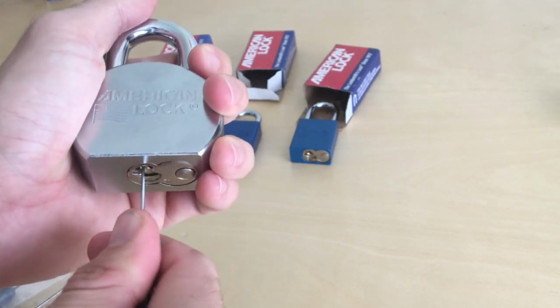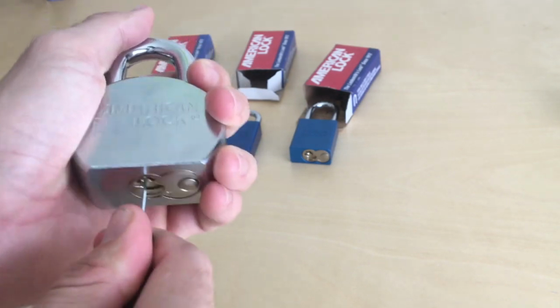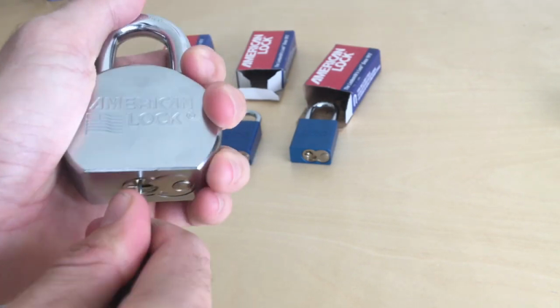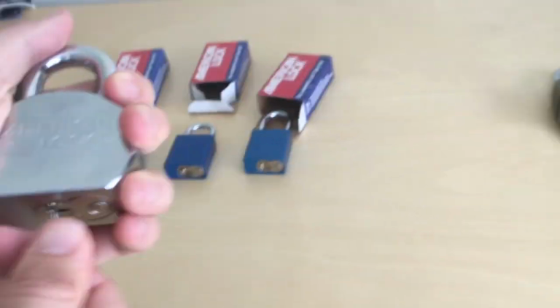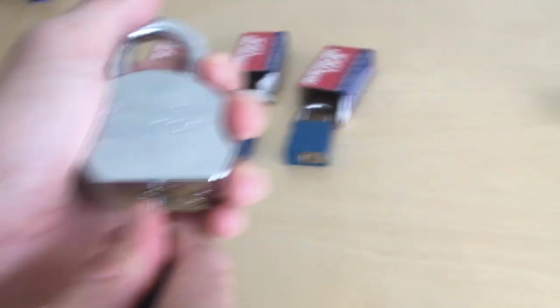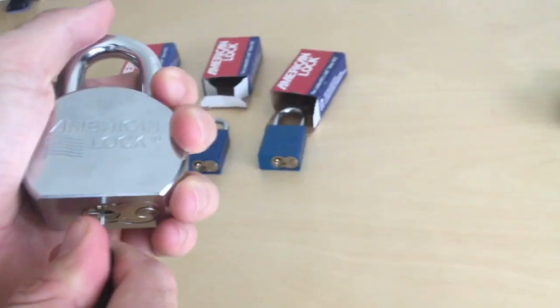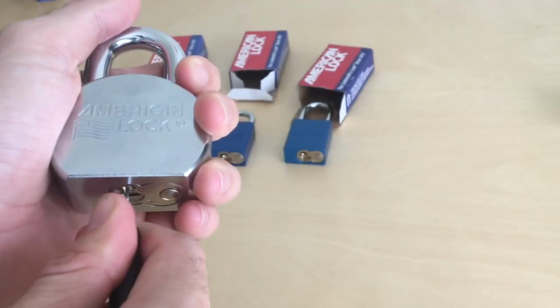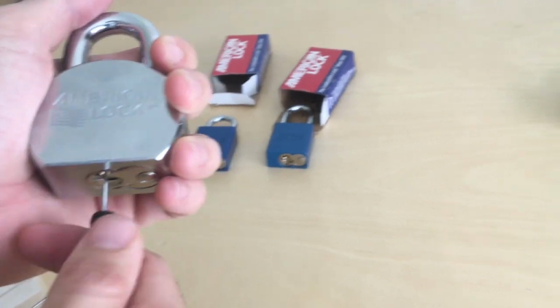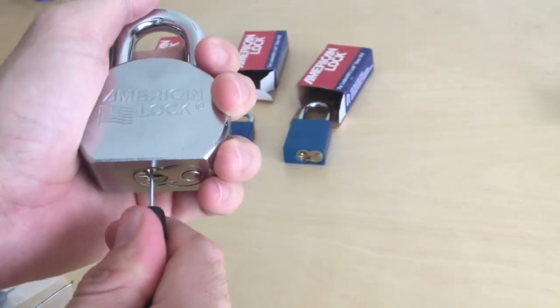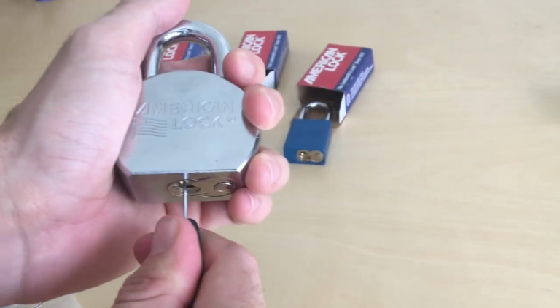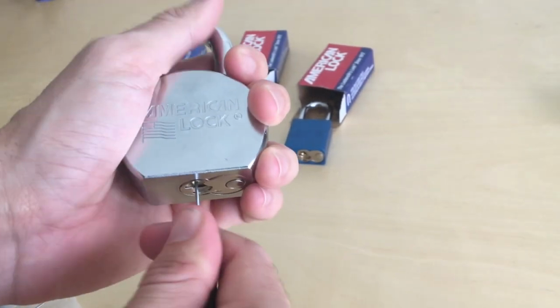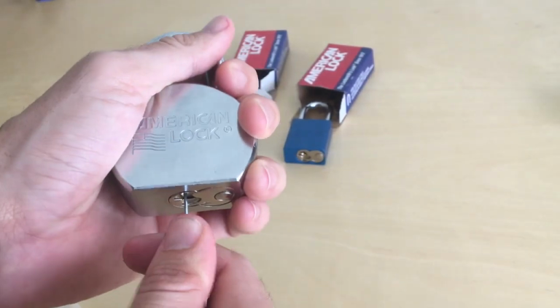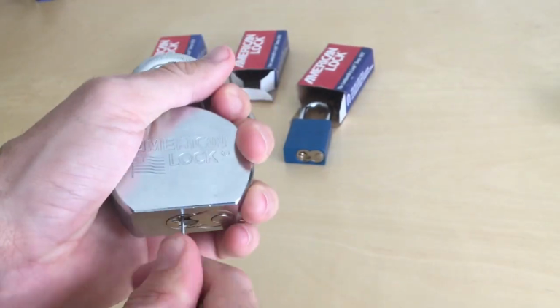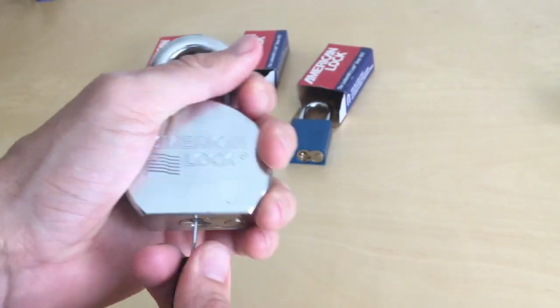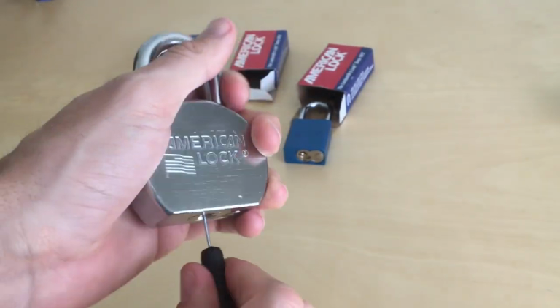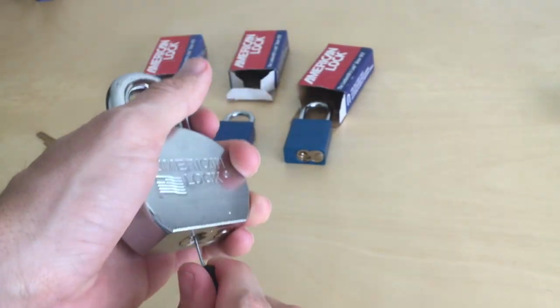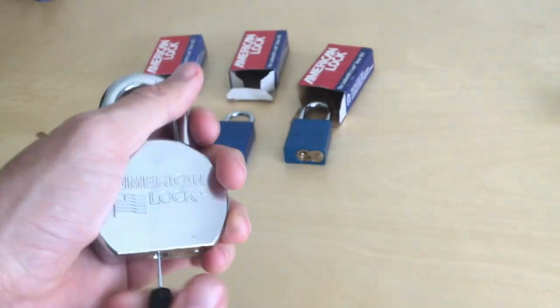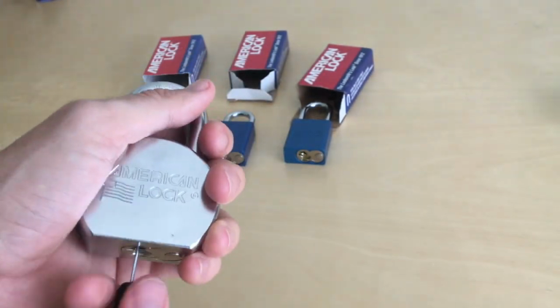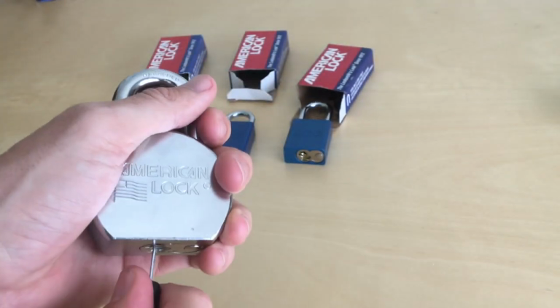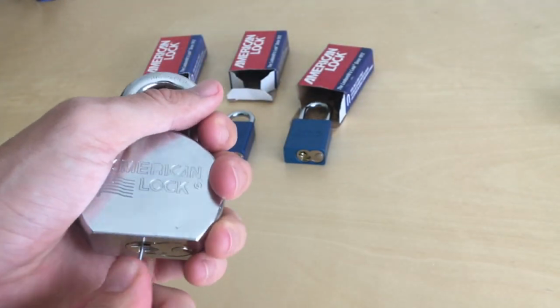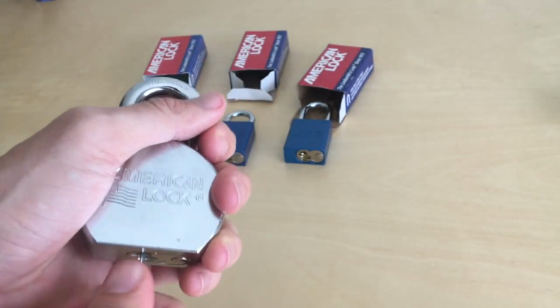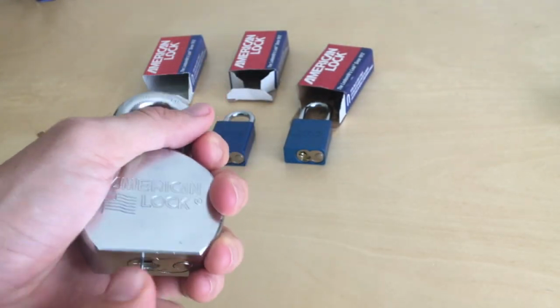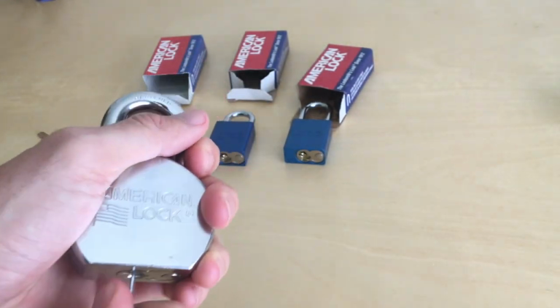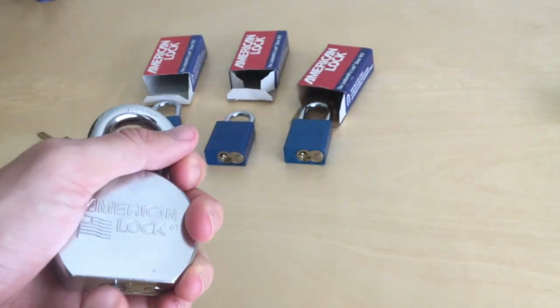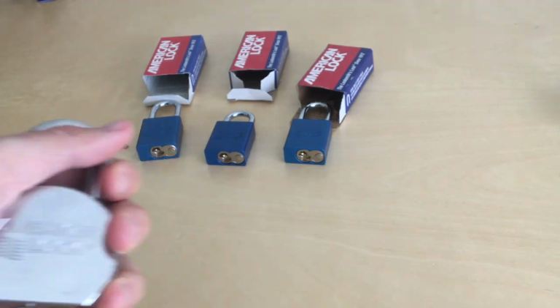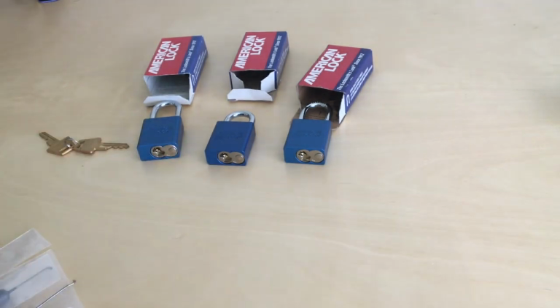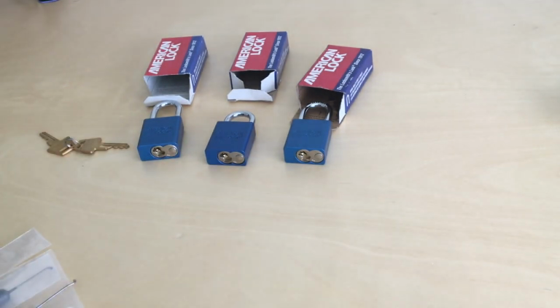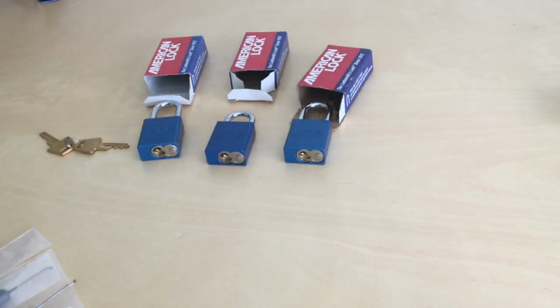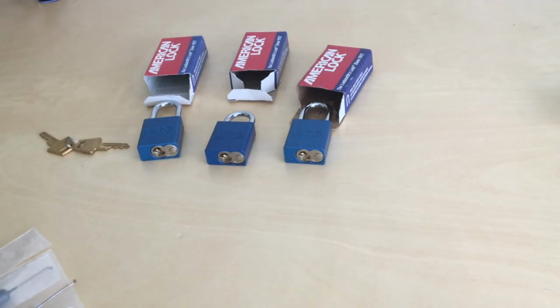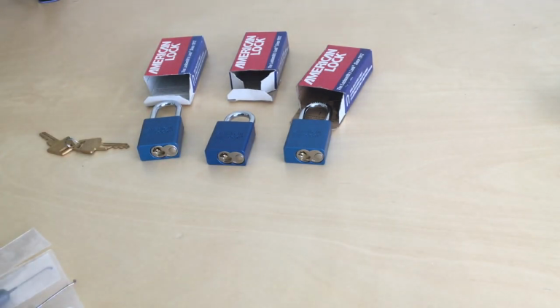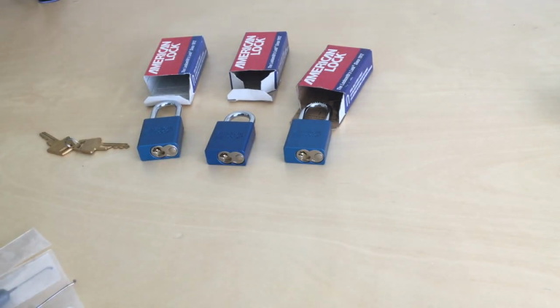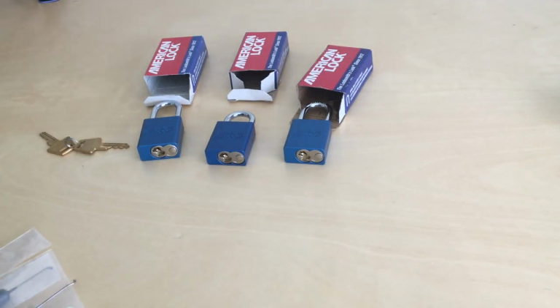Let's give it one more college try. Cool. Doesn't even want to go in. Jeez. Not great.